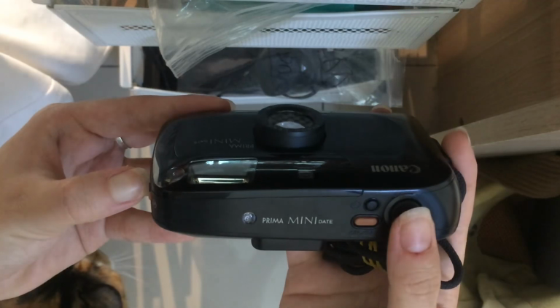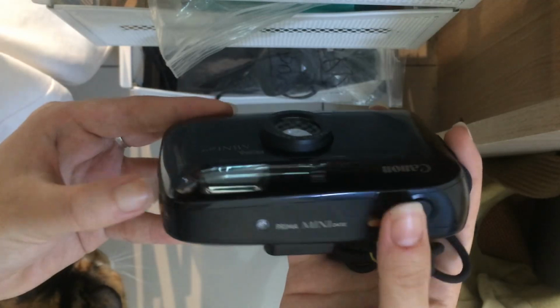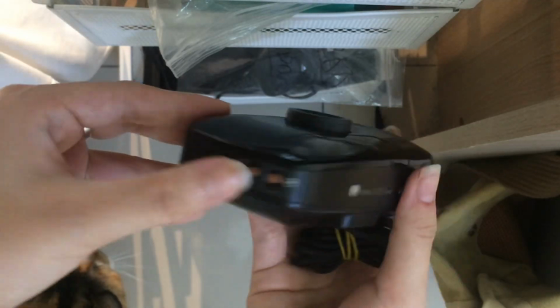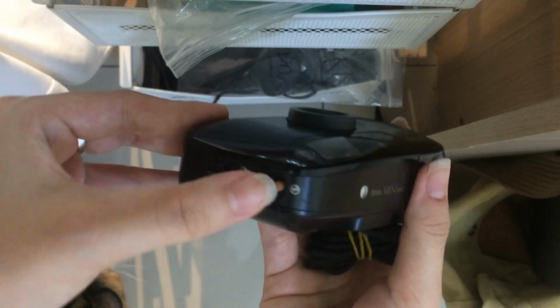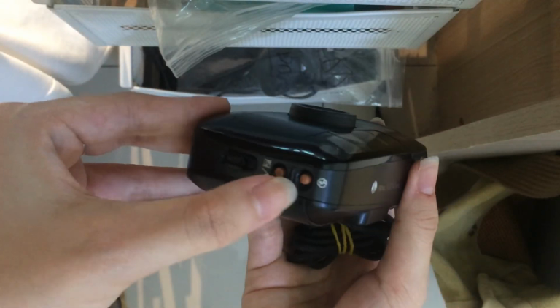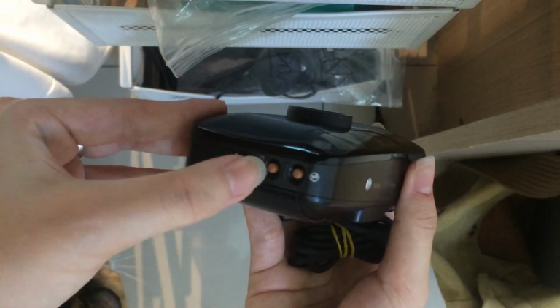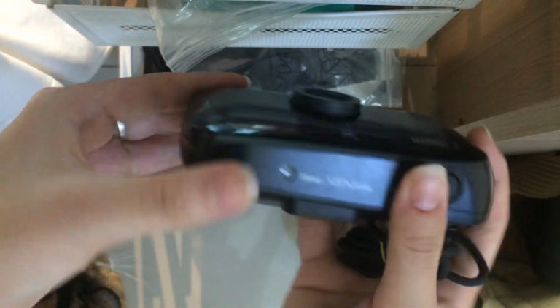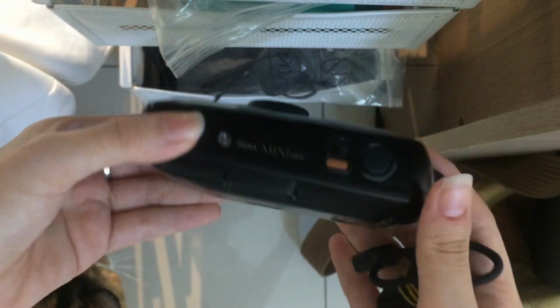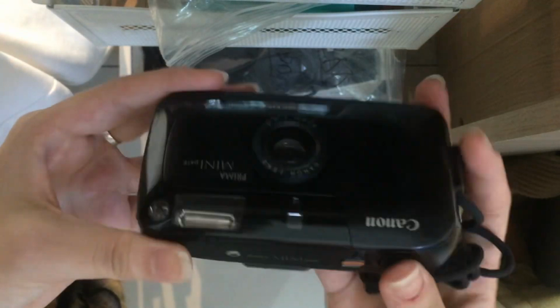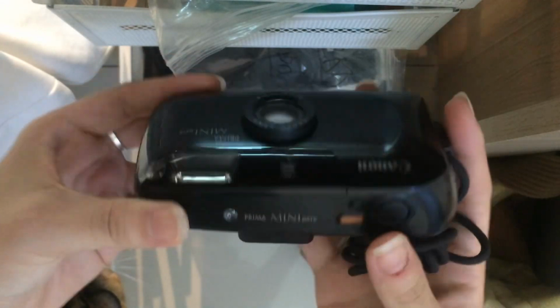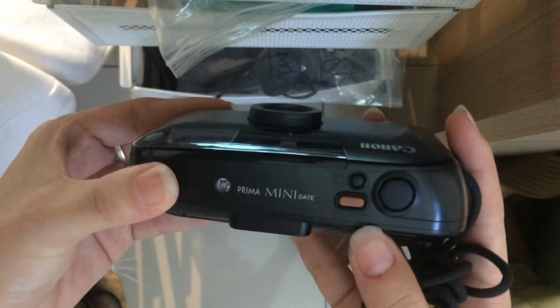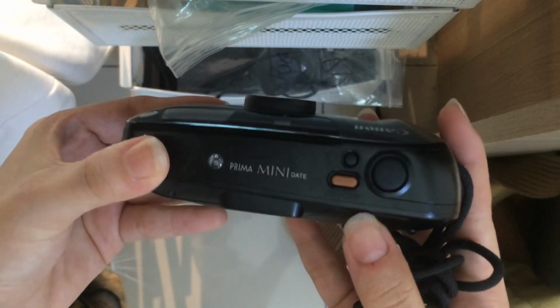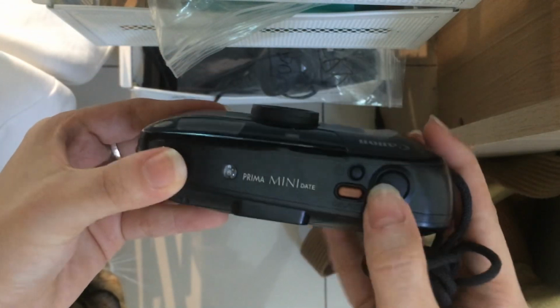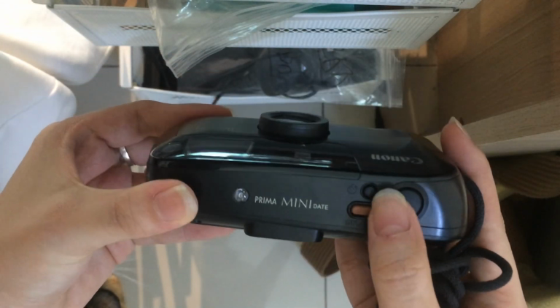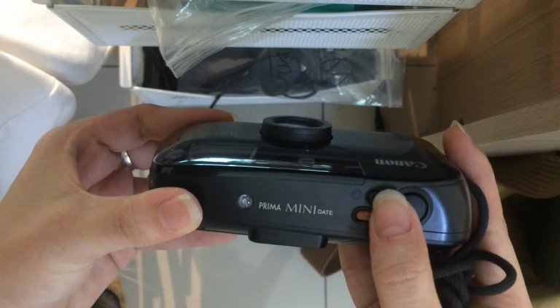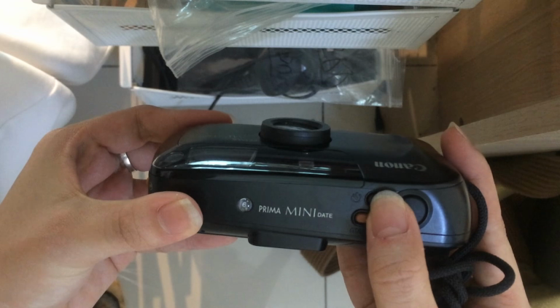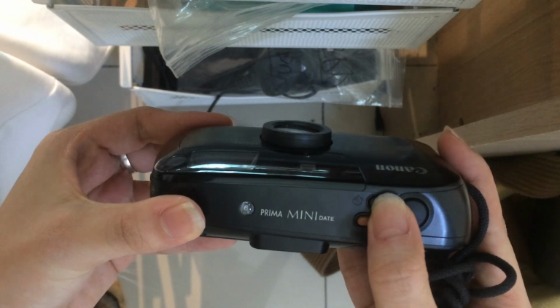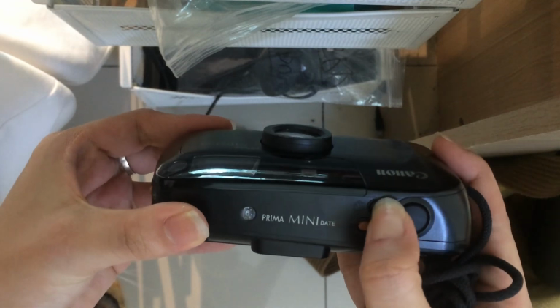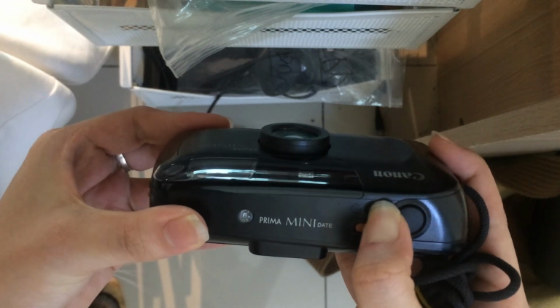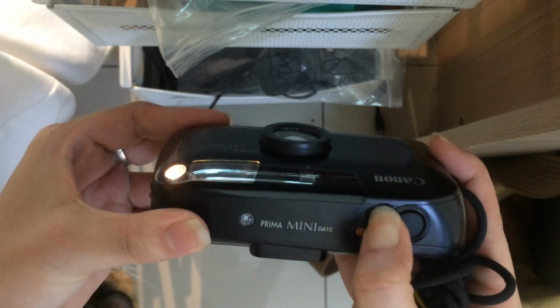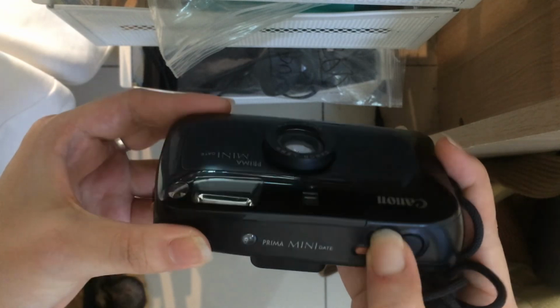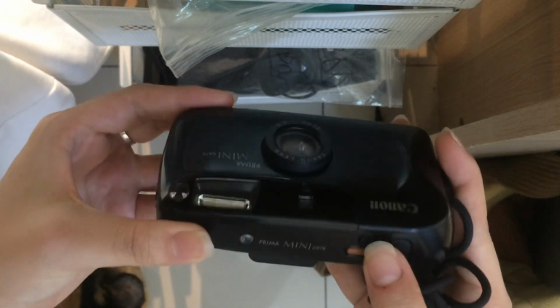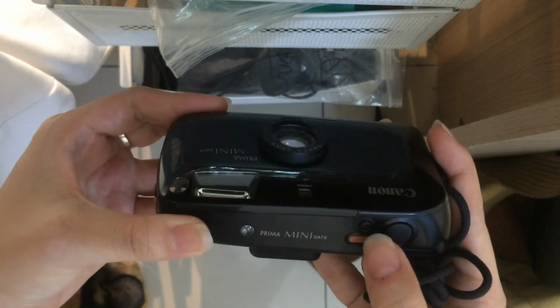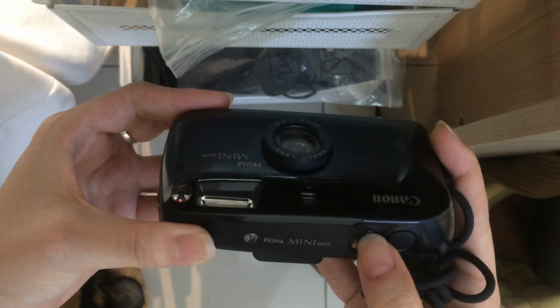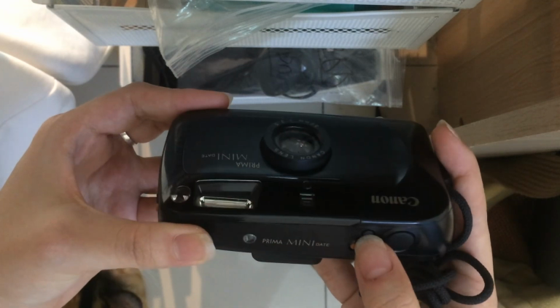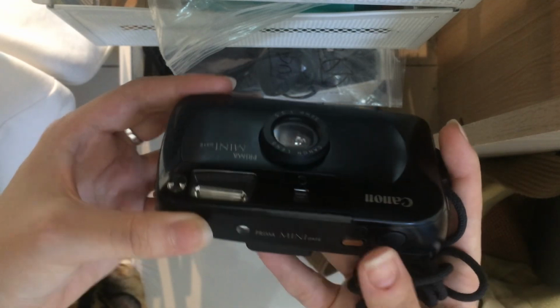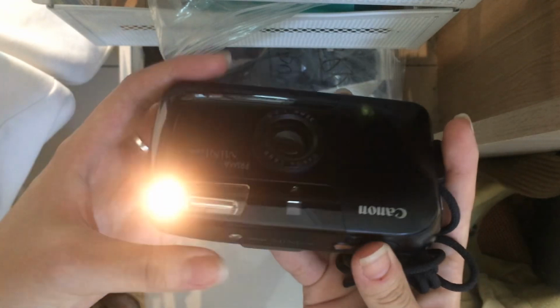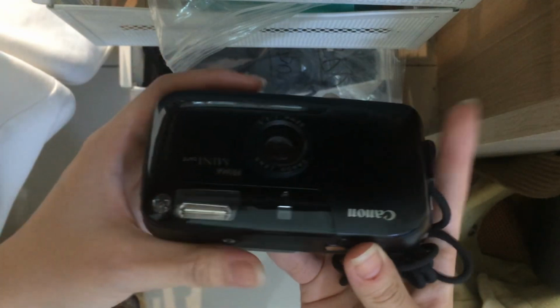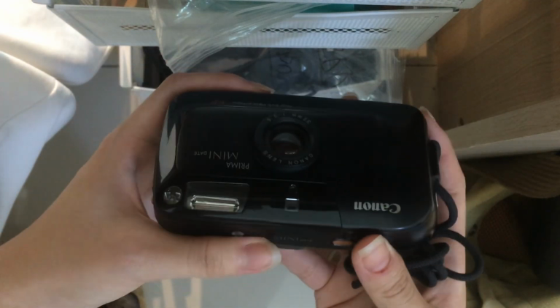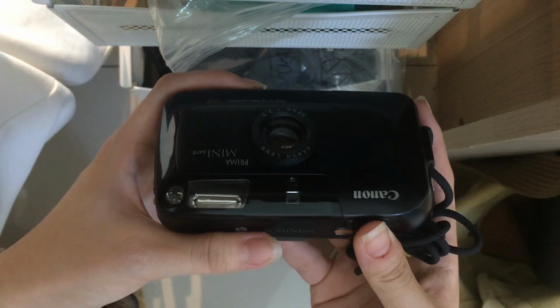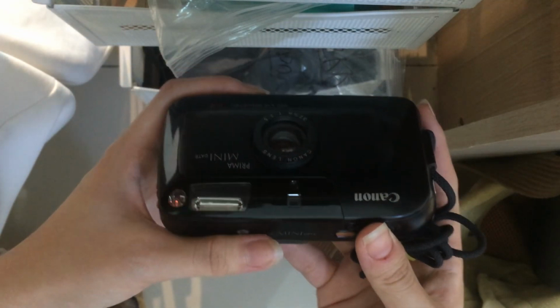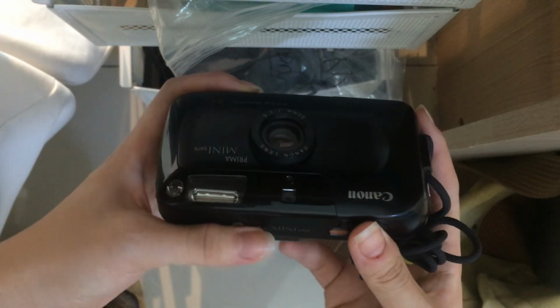If you didn't press anything here, it means that it's auto flash. The self-timer button is here — you can just press this button and then wait 10 seconds.